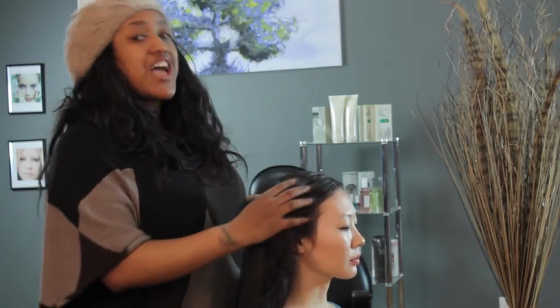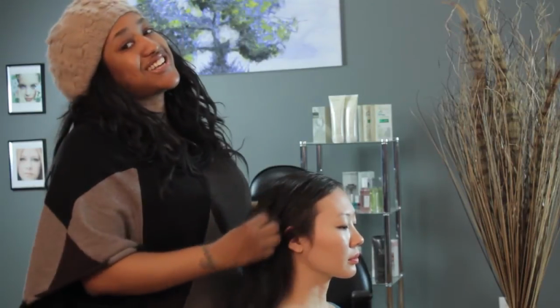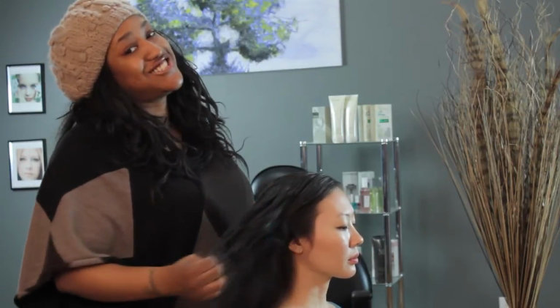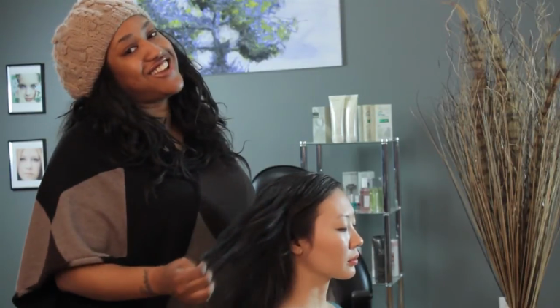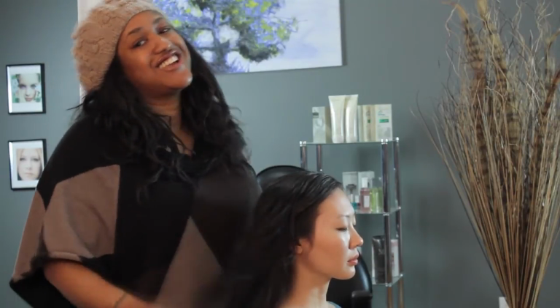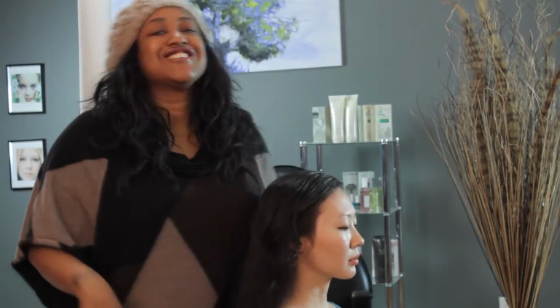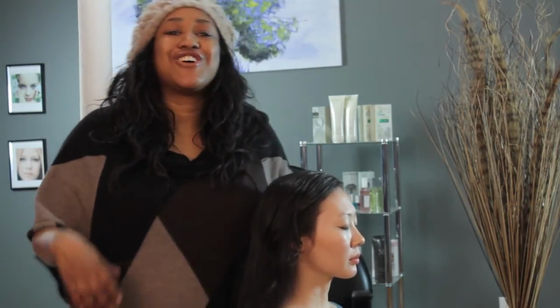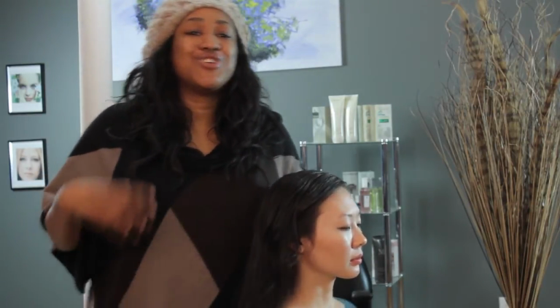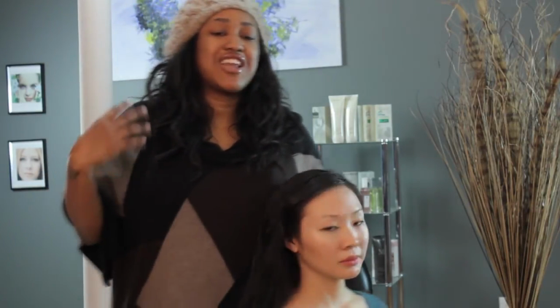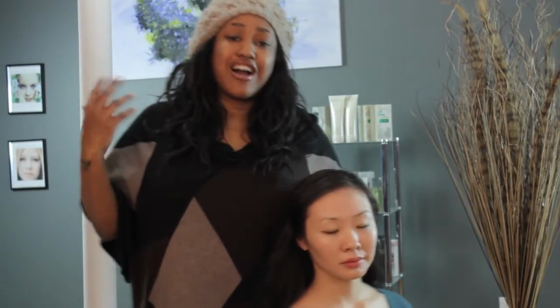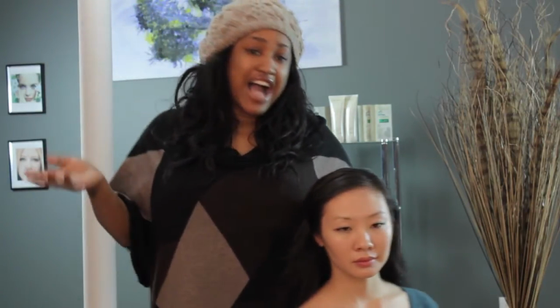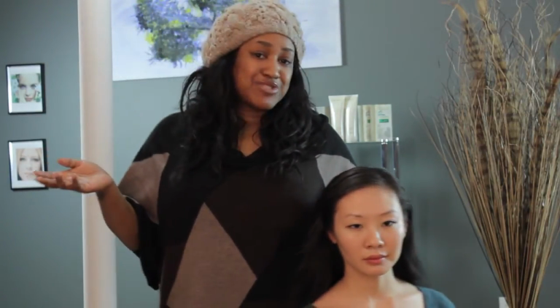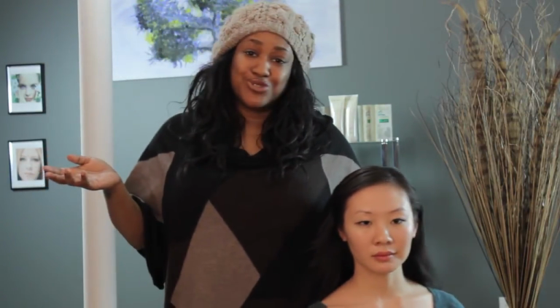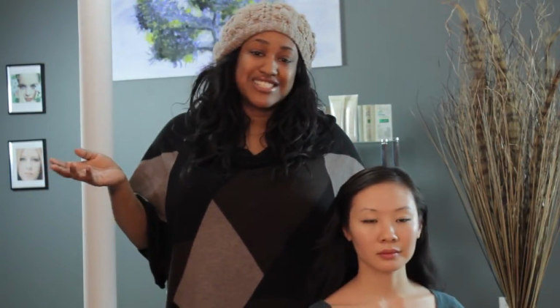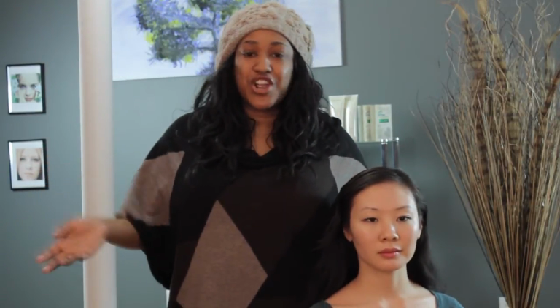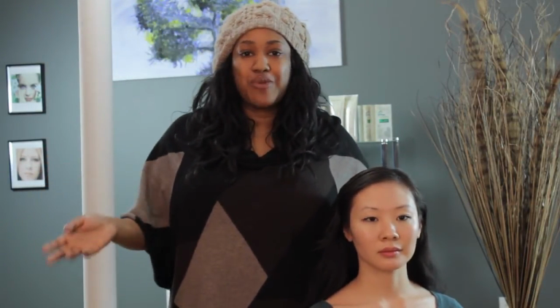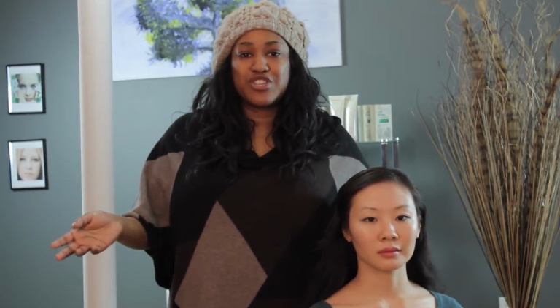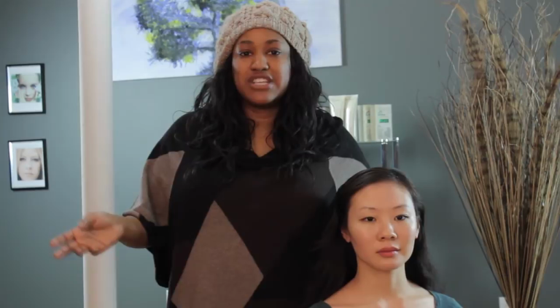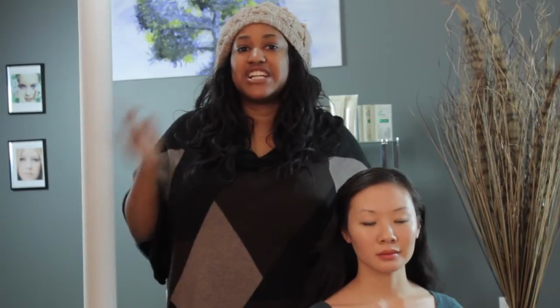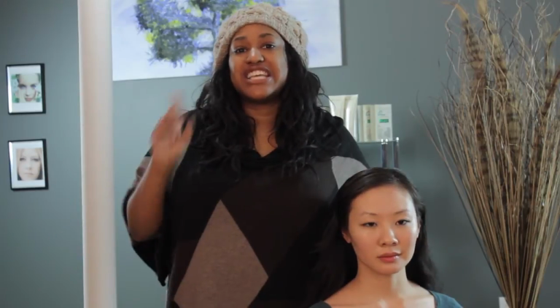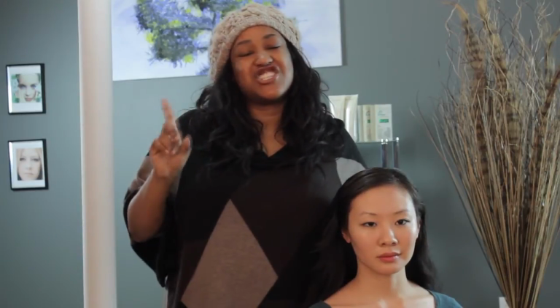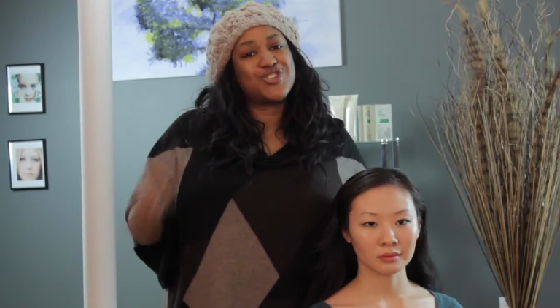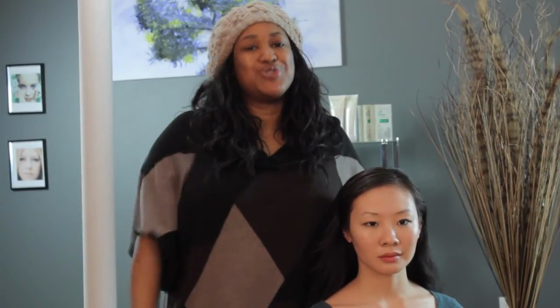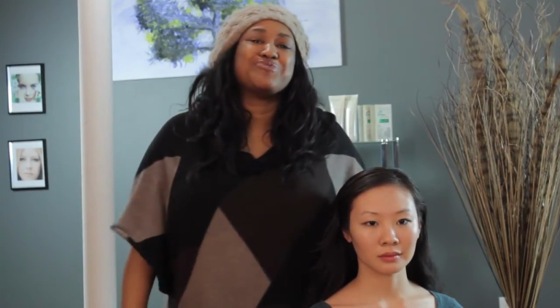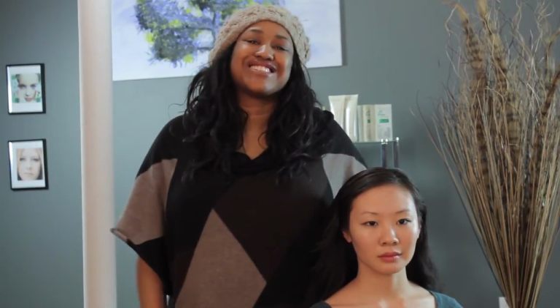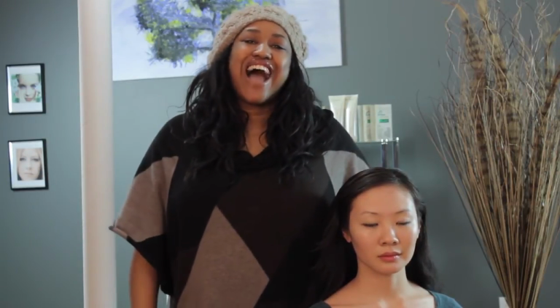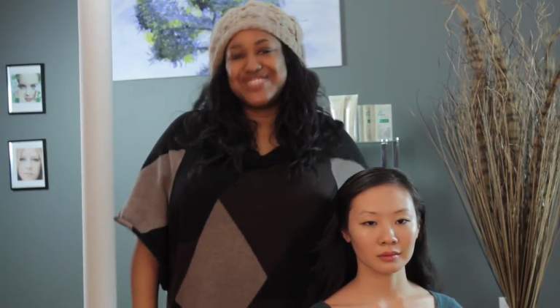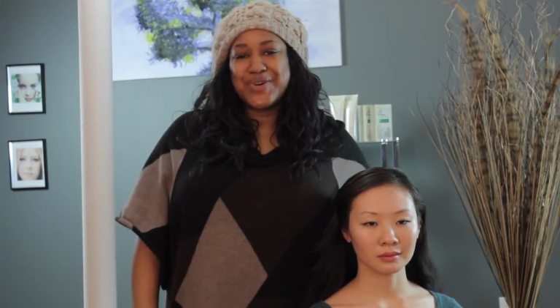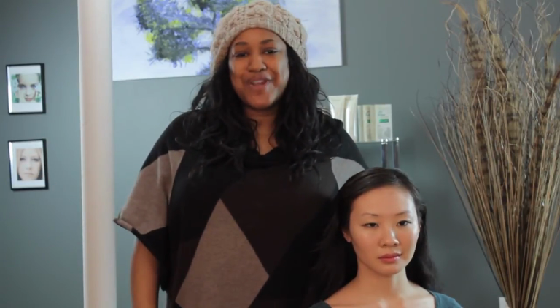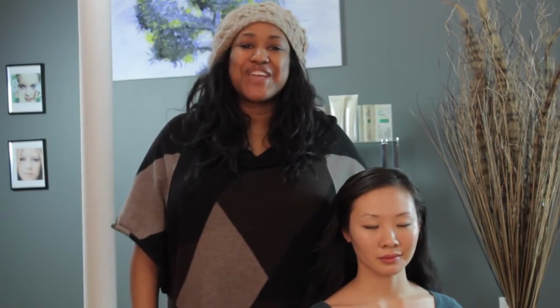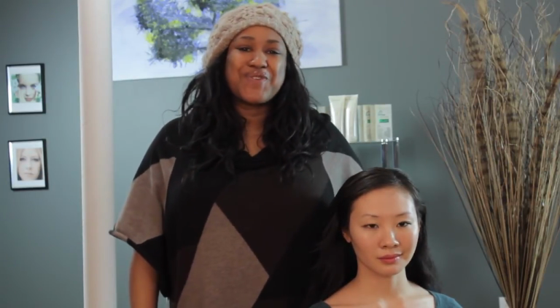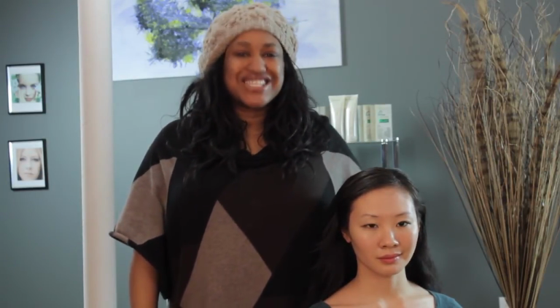So you can absolutely style your hair with petroleum jelly — the key is just don't use too much. I'm T. Cooper, thank you for watching.